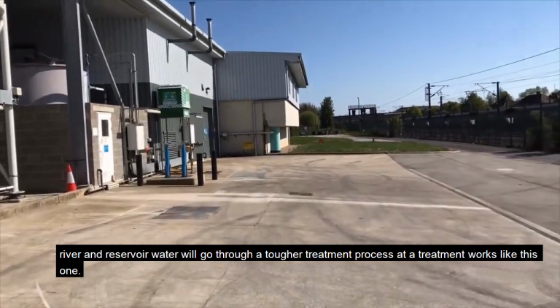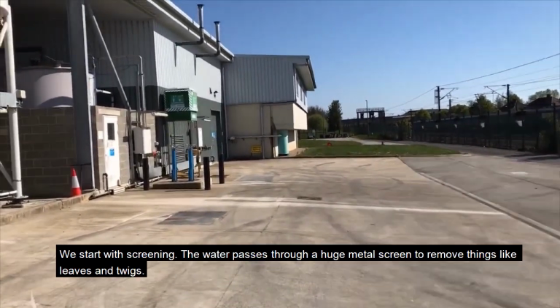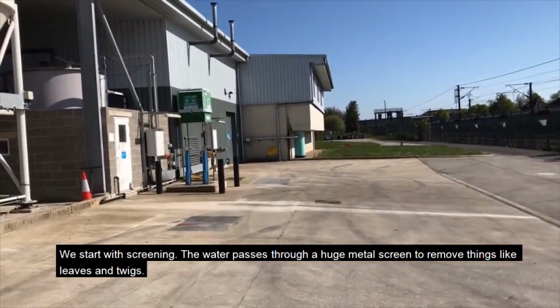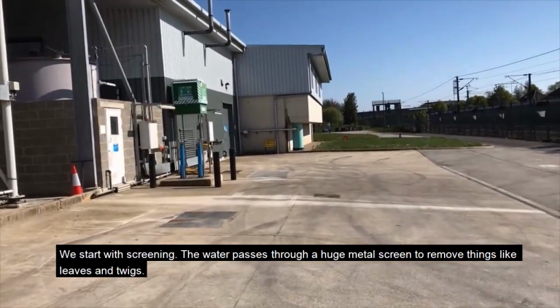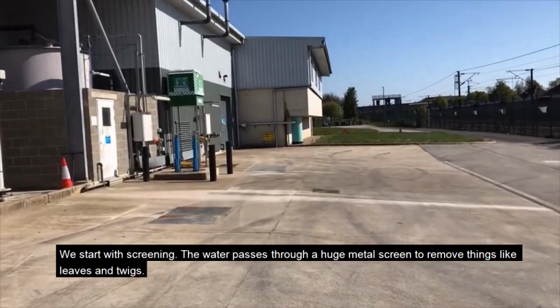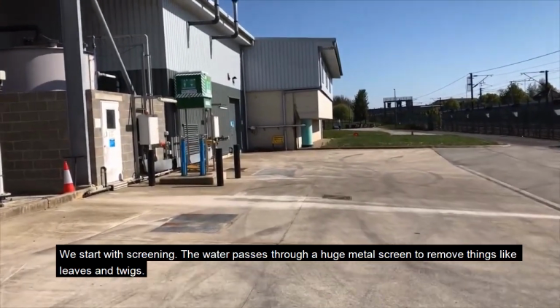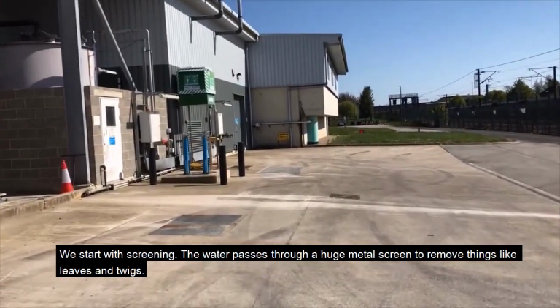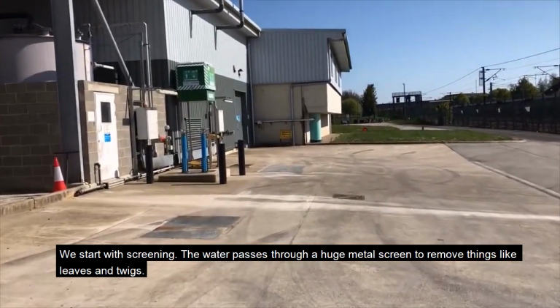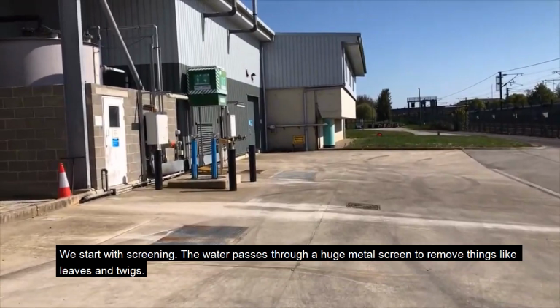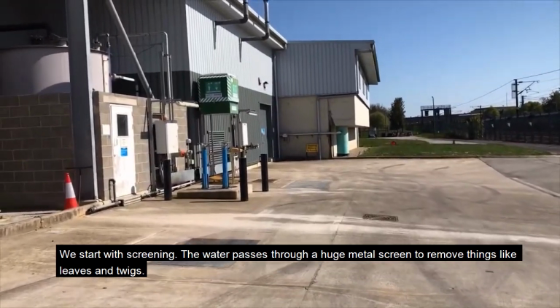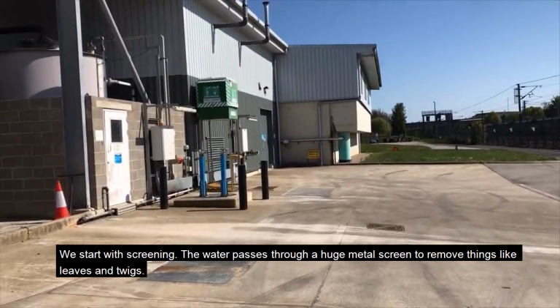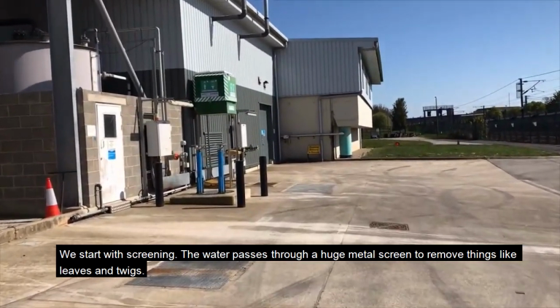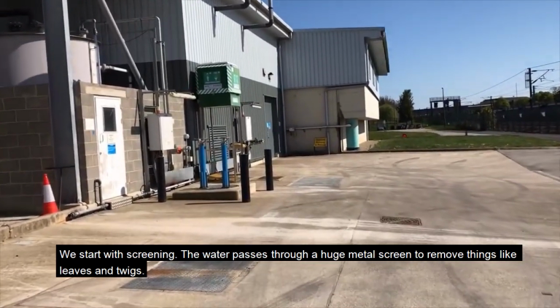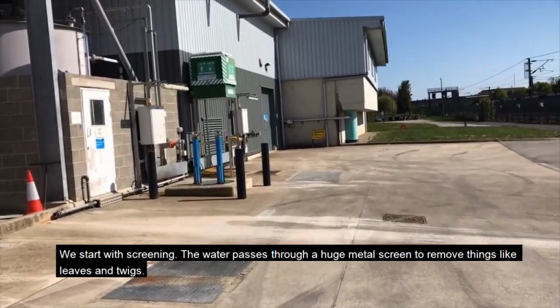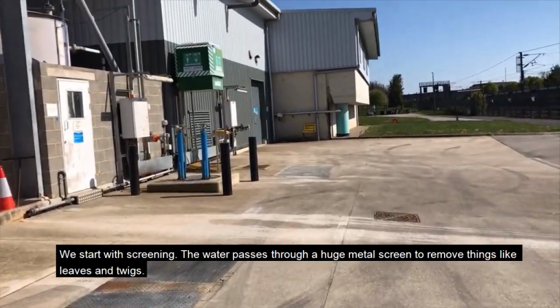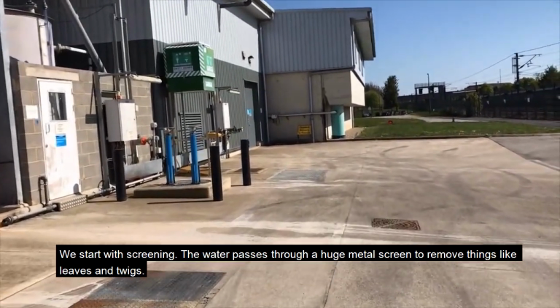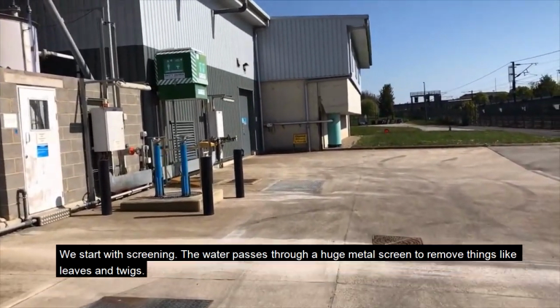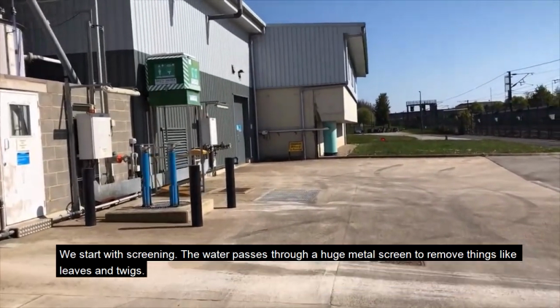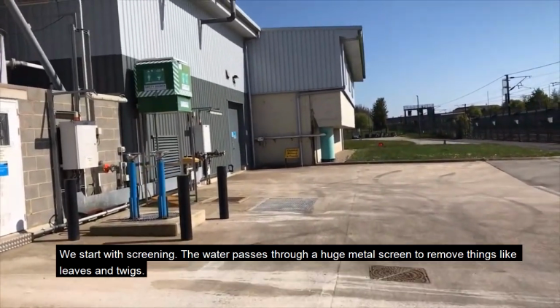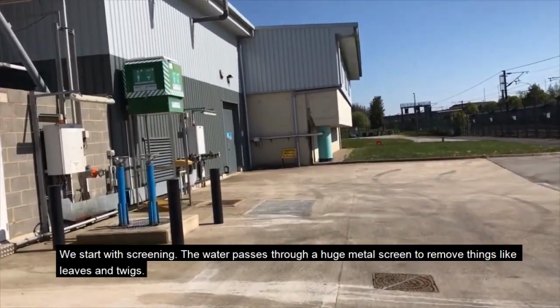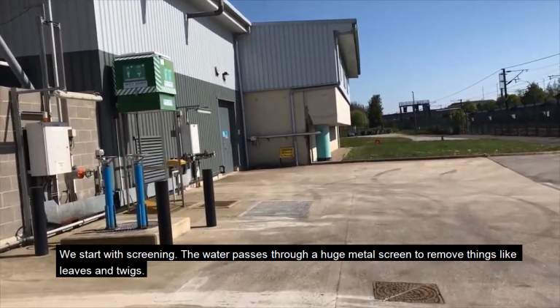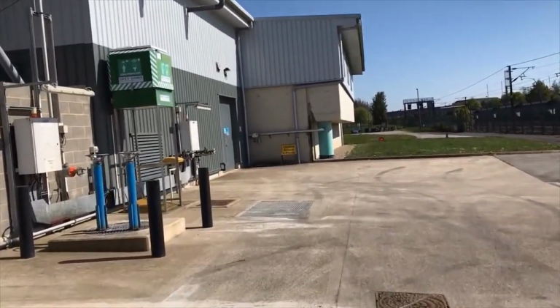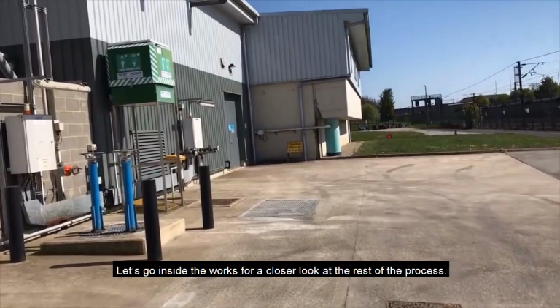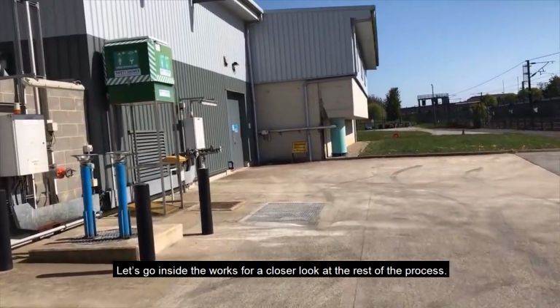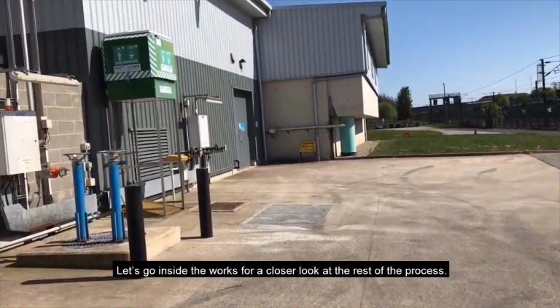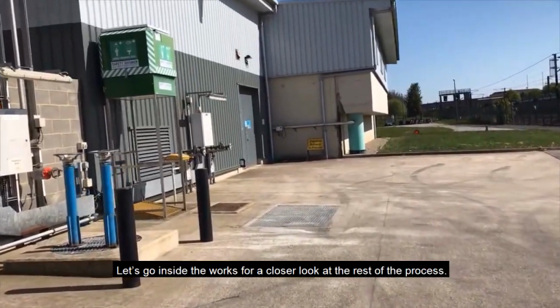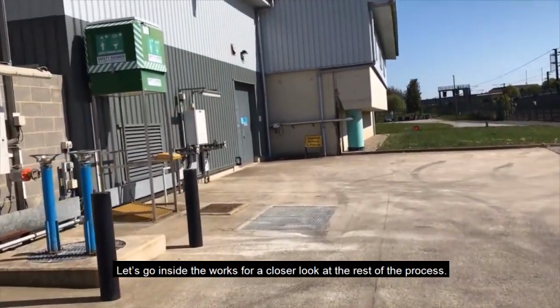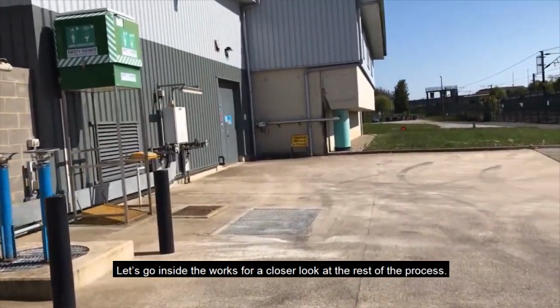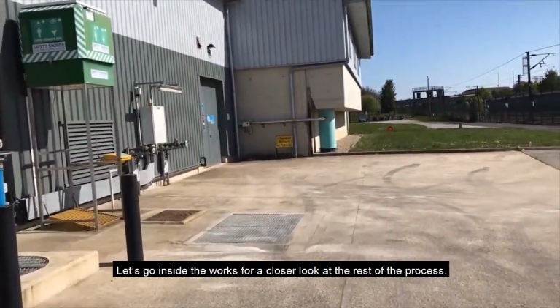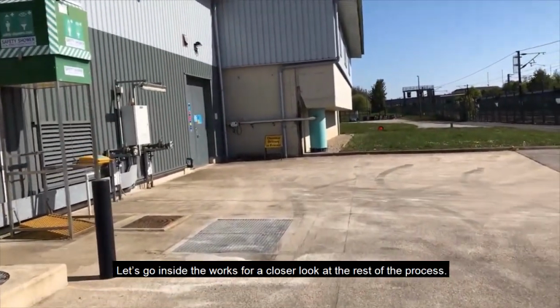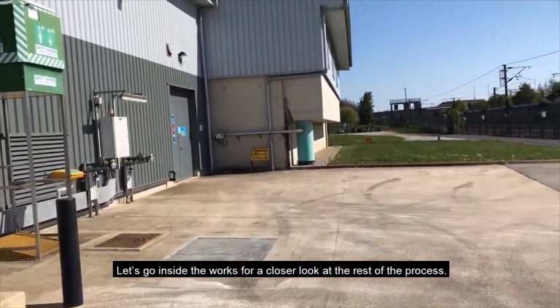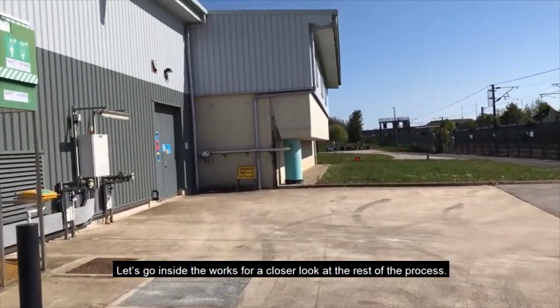We start with screening. The water passes through a huge metal screen to remove things like leaves and twigs. Let's go inside the works for a closer look at the rest of the process.